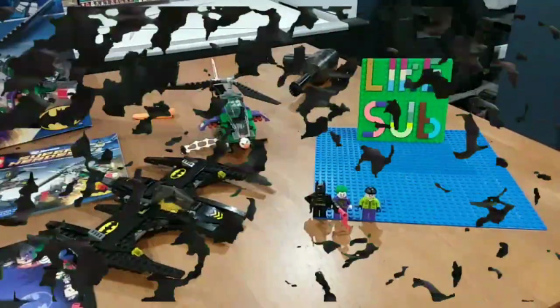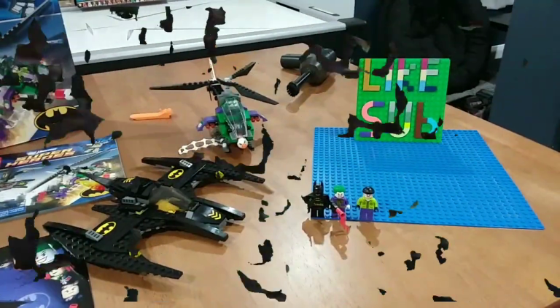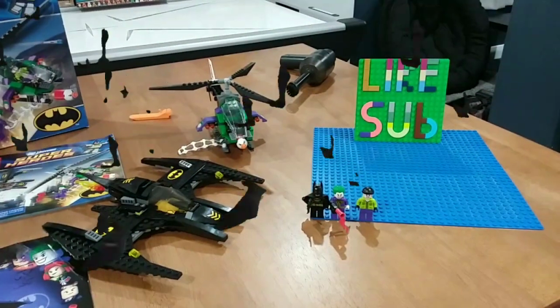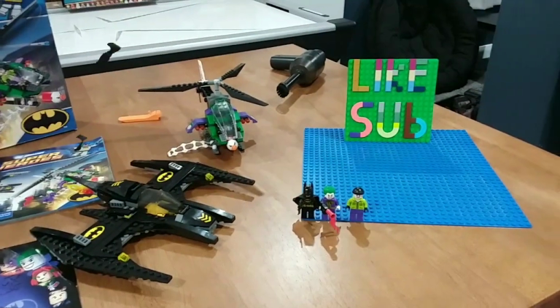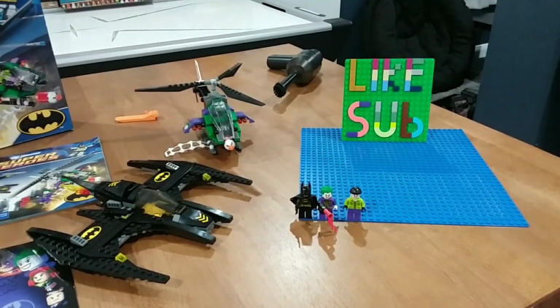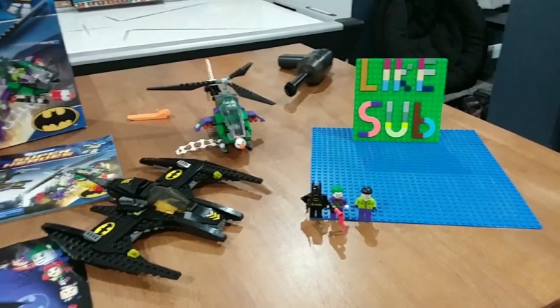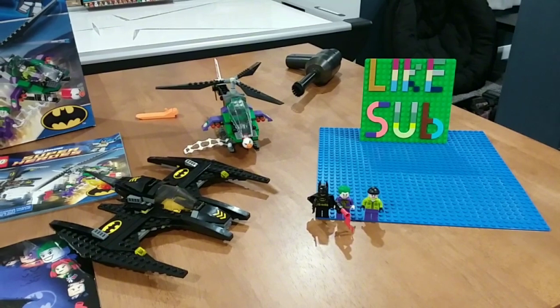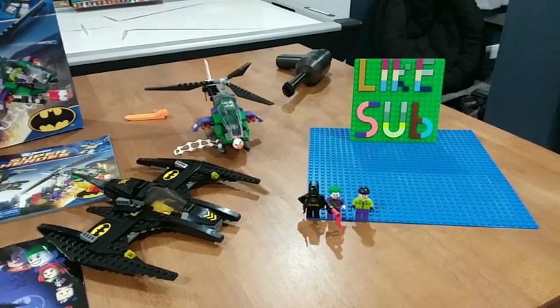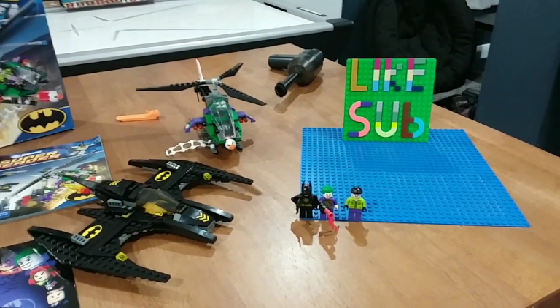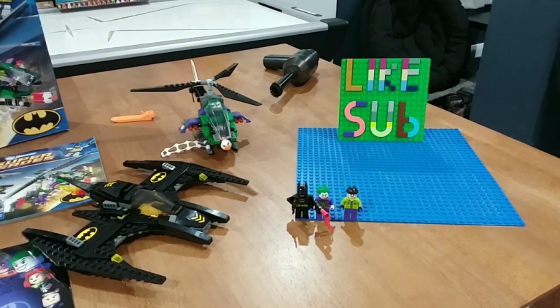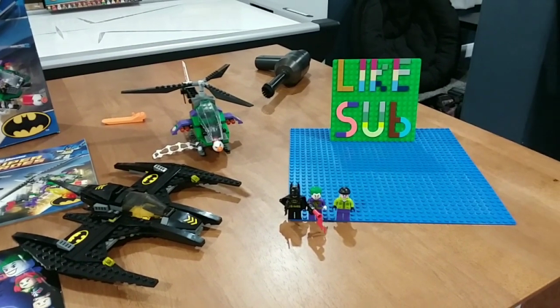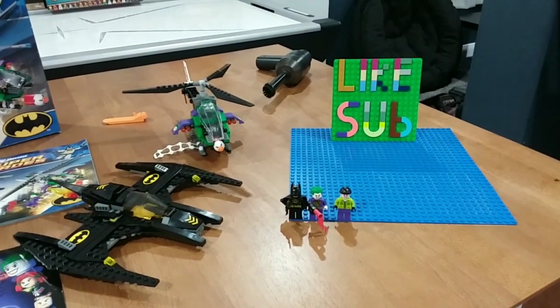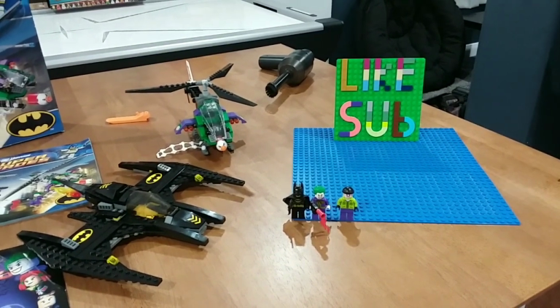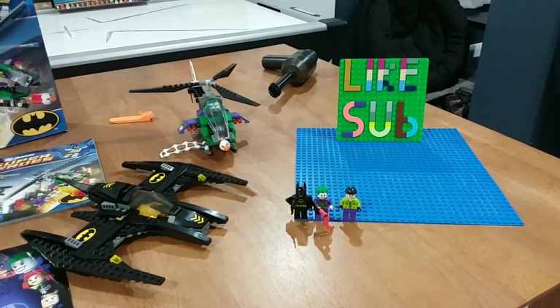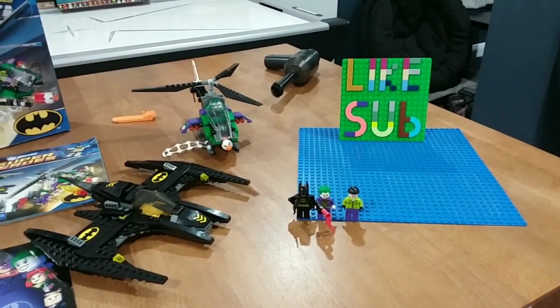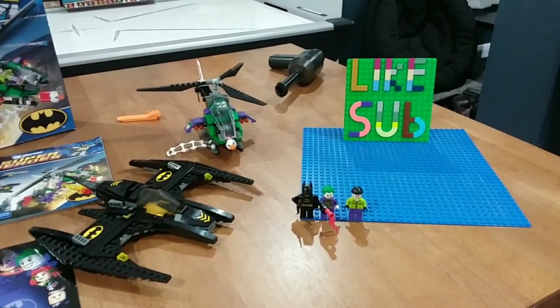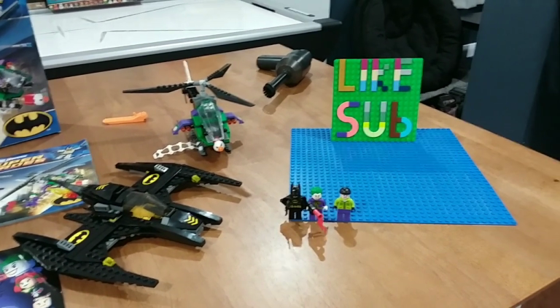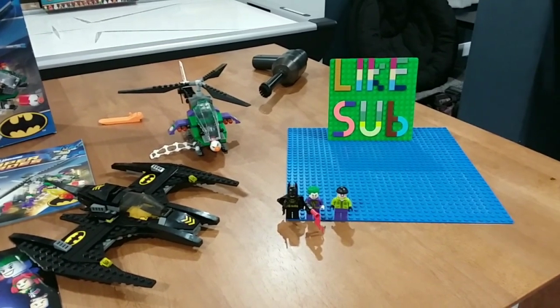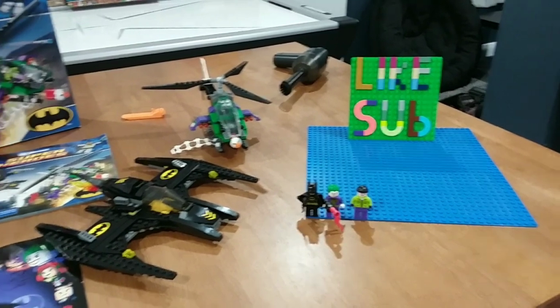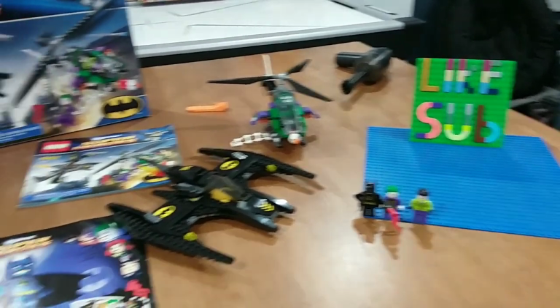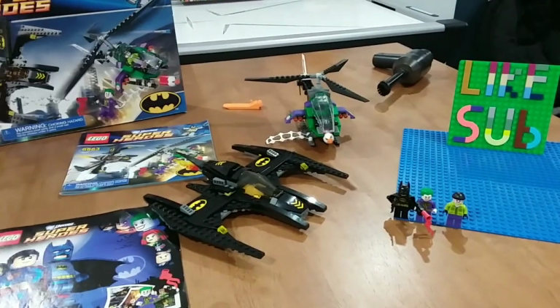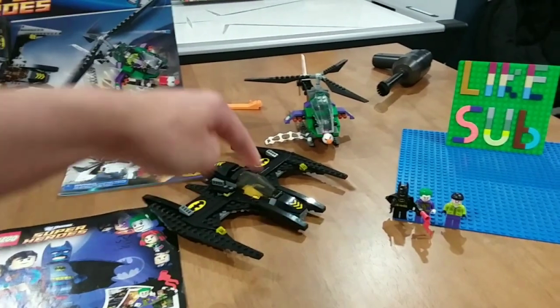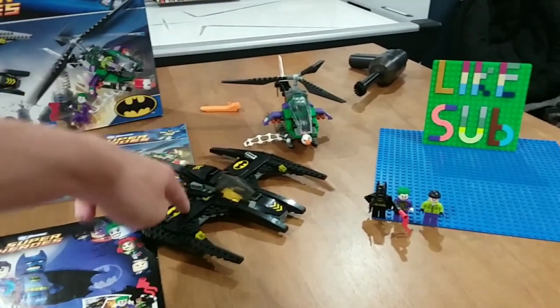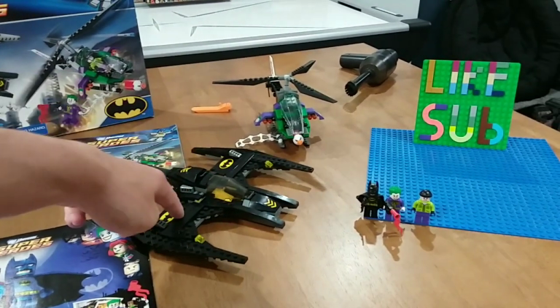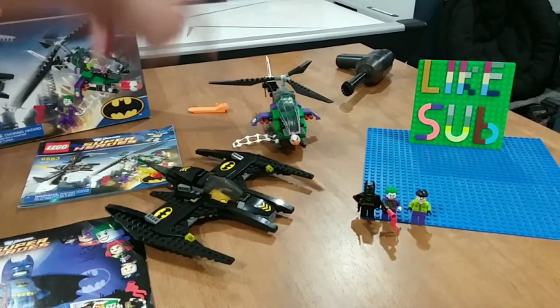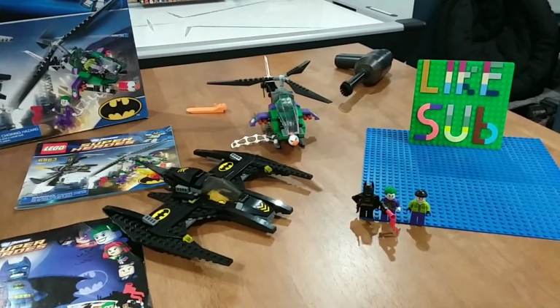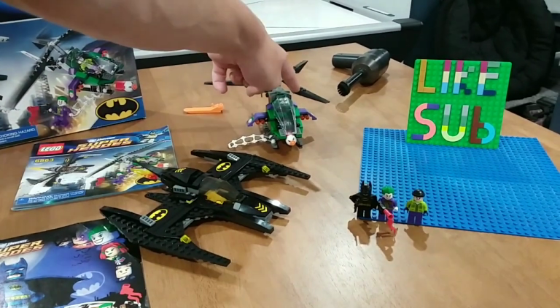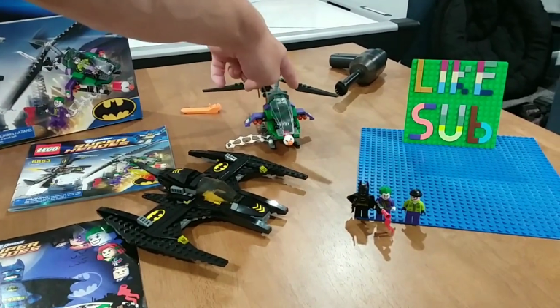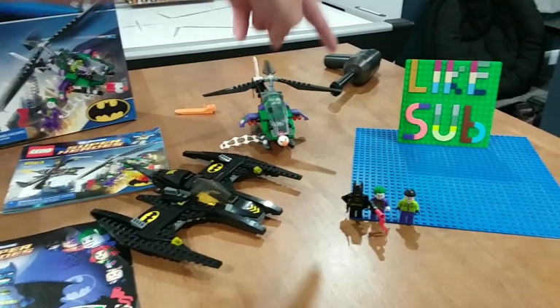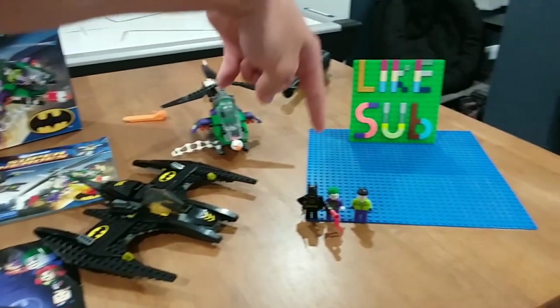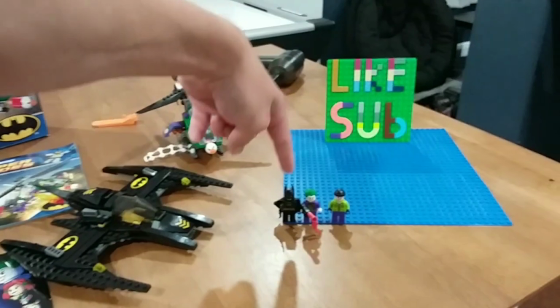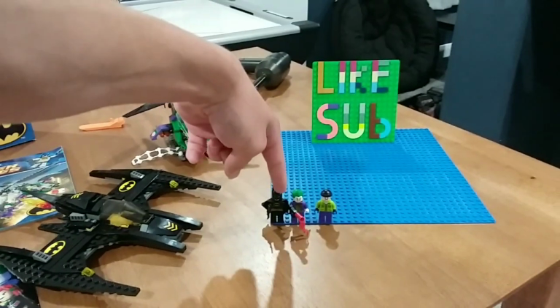So guys, here's the full set — the Batwing Battle over Gotham City. We've got the Batwing, we've got Joker's helicopter, and the minifigures.